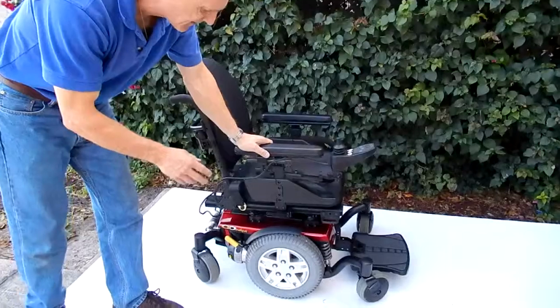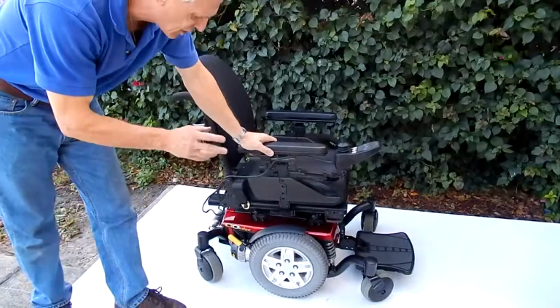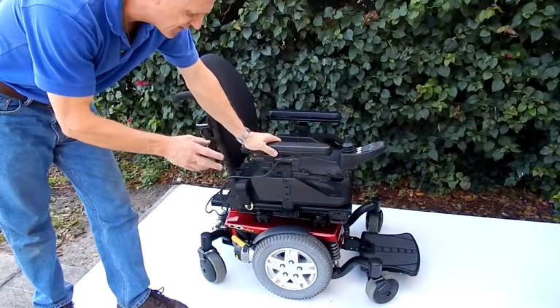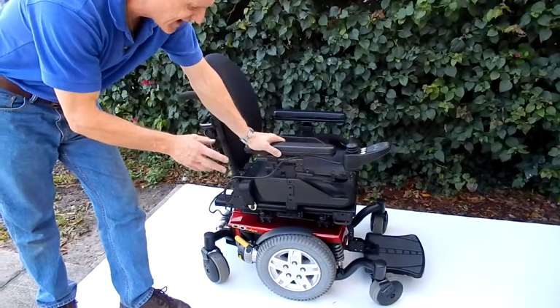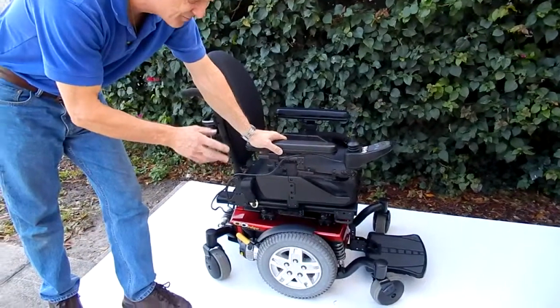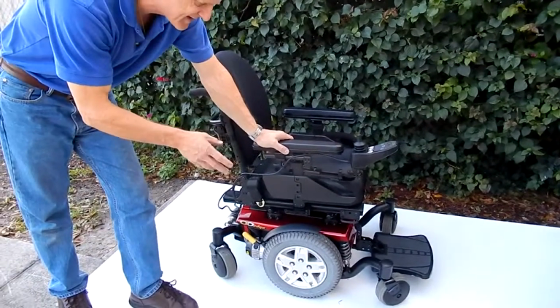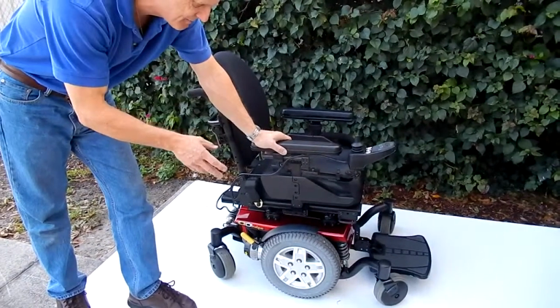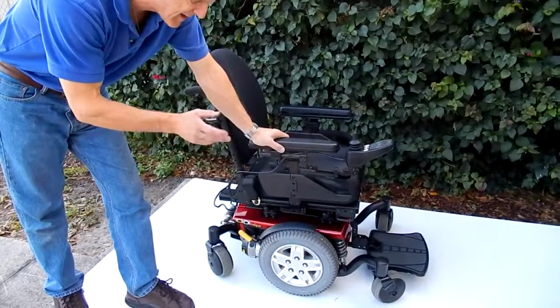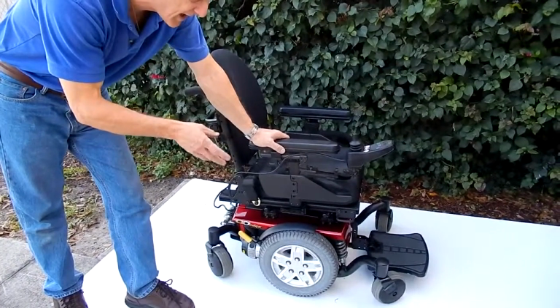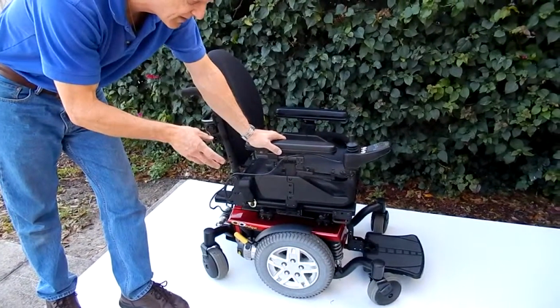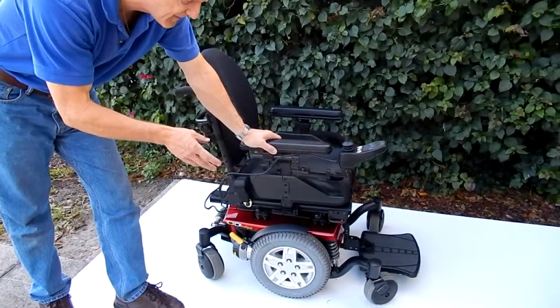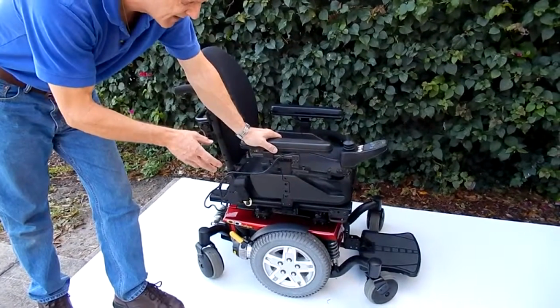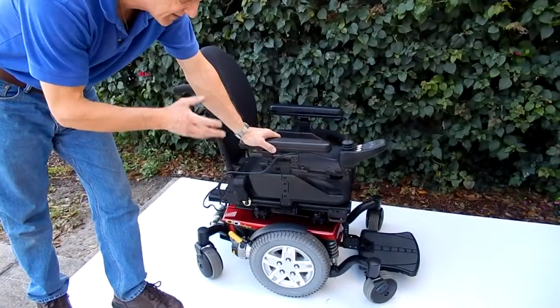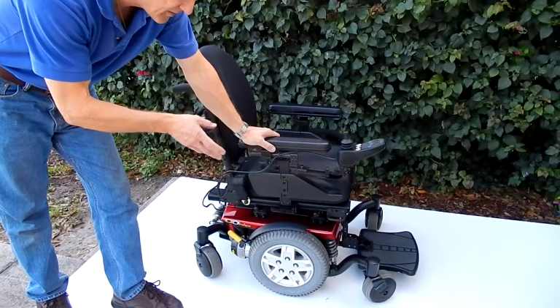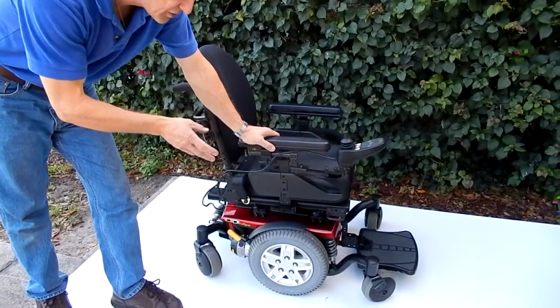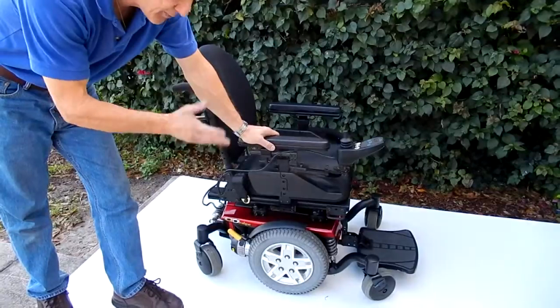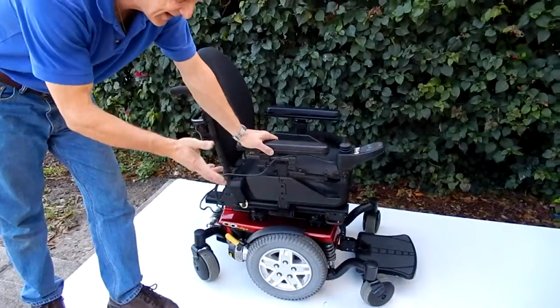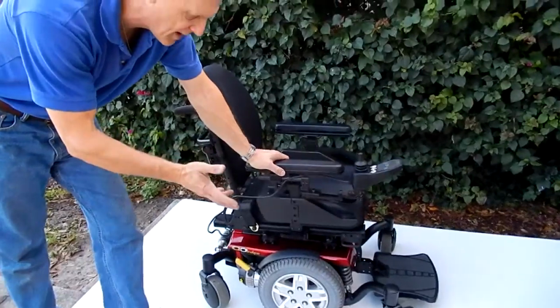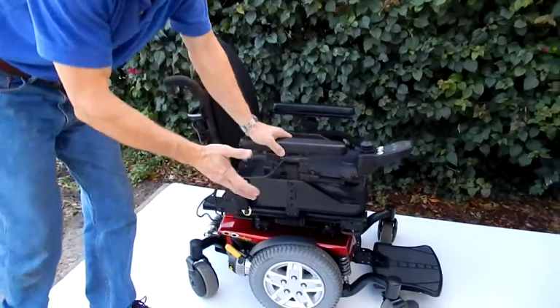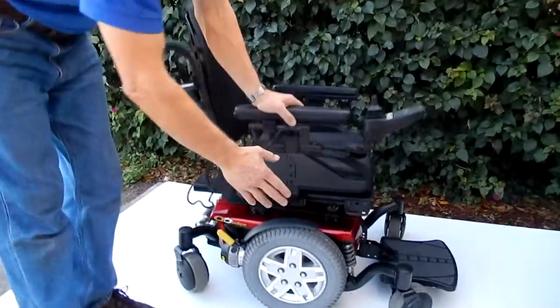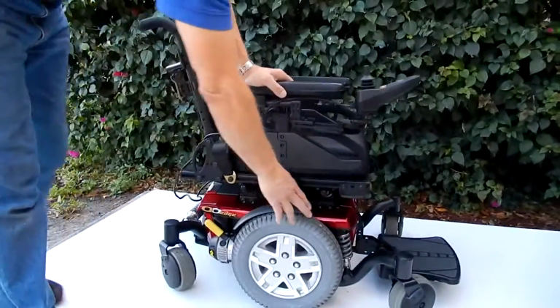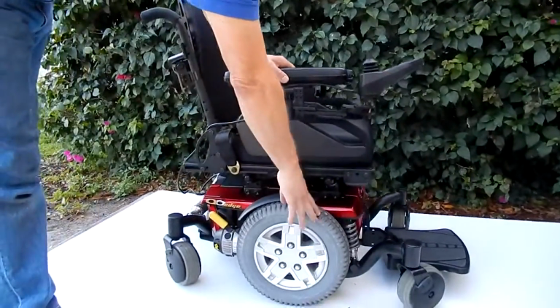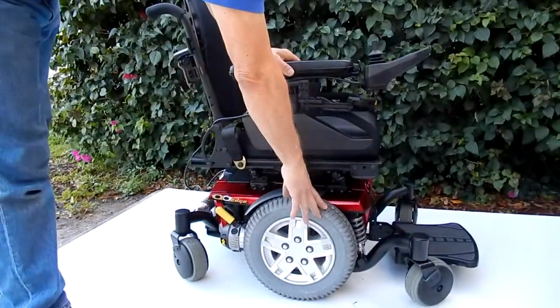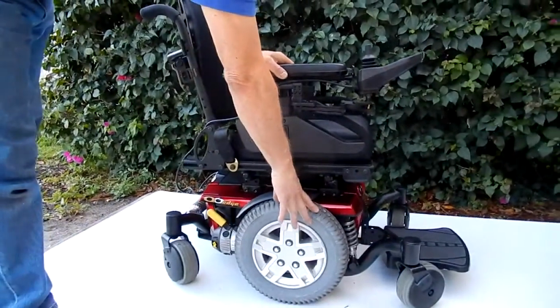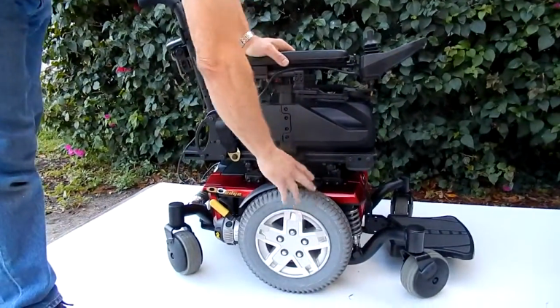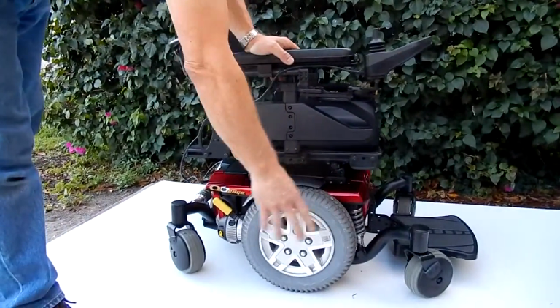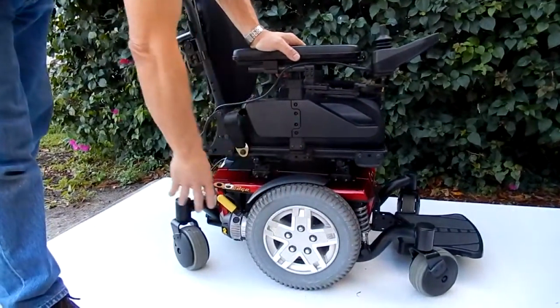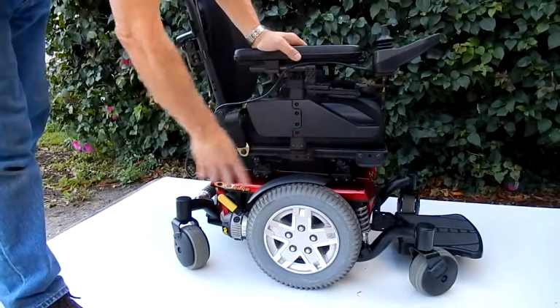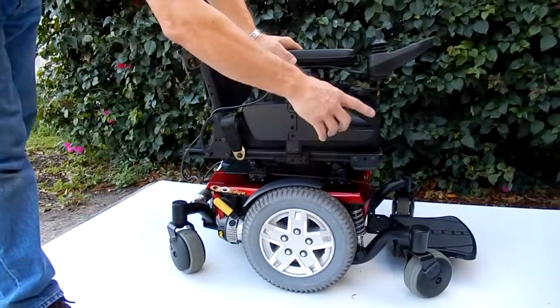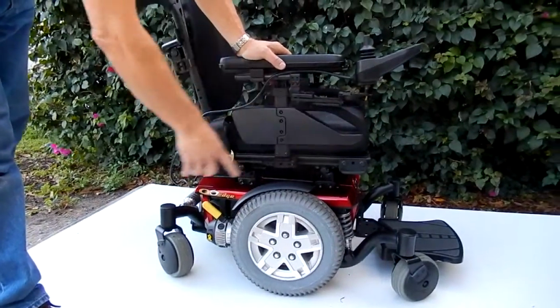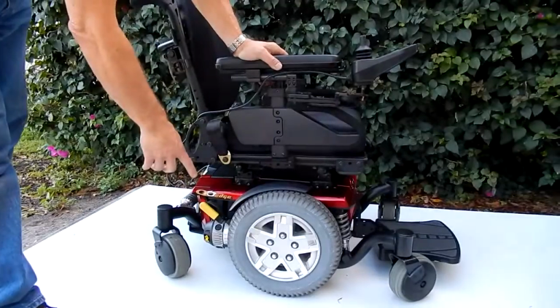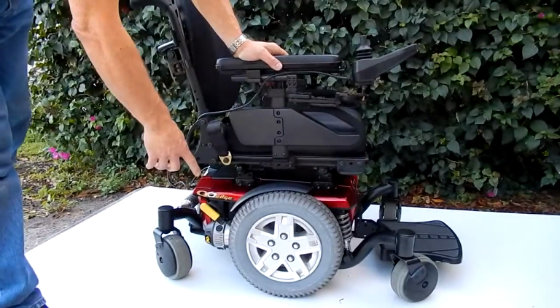This is a Q6 Edge Basic made by Pride Mobility. This is a very nice chair, practically brand new. As you can see by the tires, the tires are practically new. Six wheels on the ground.